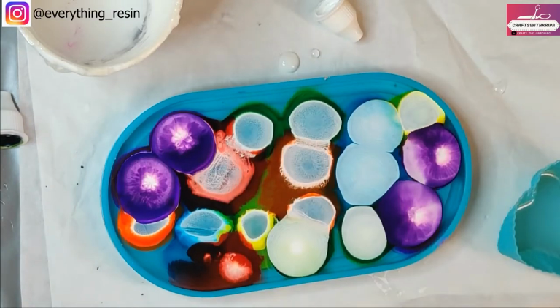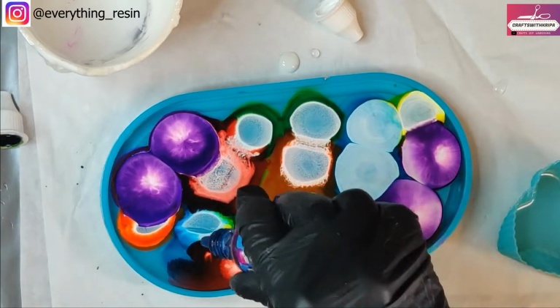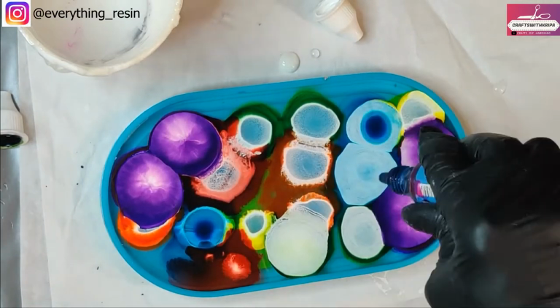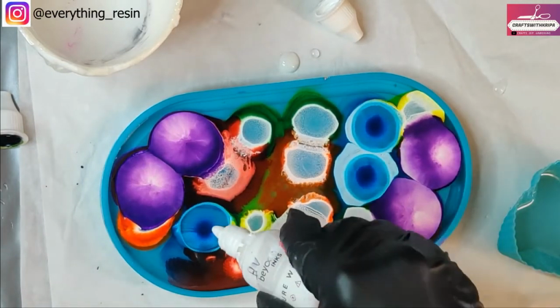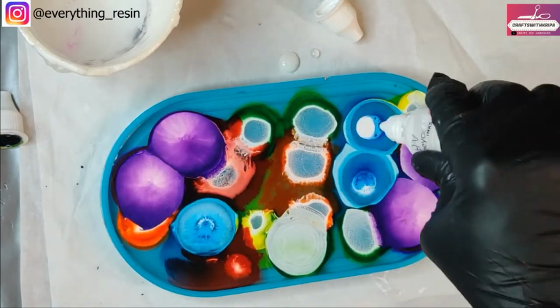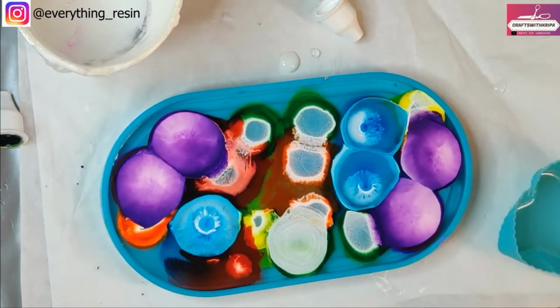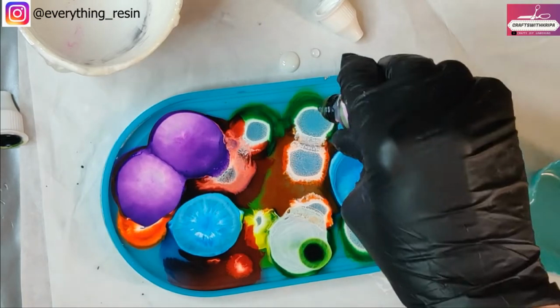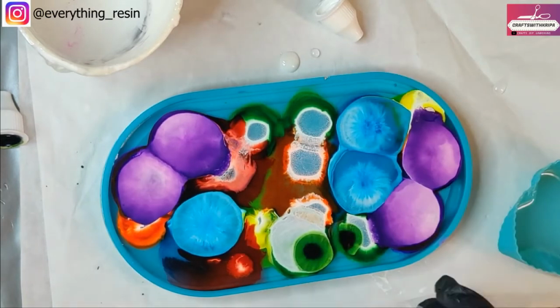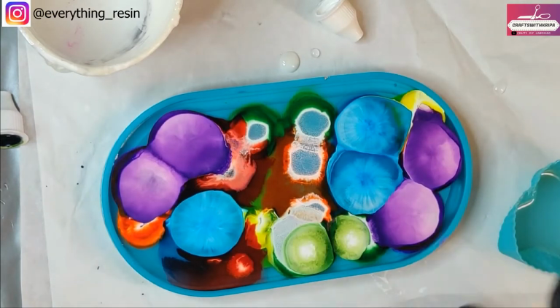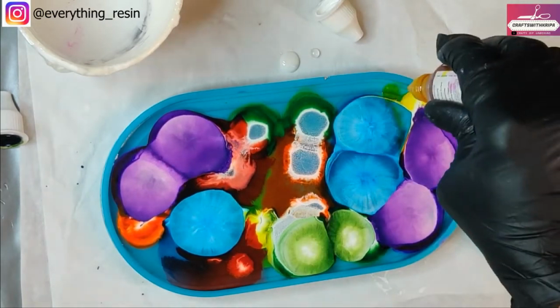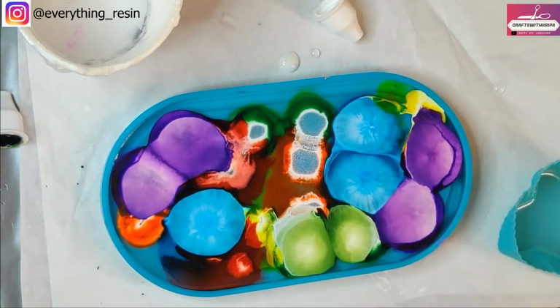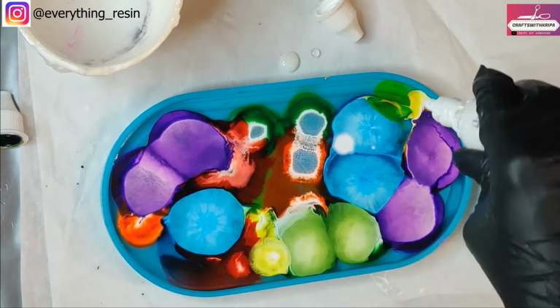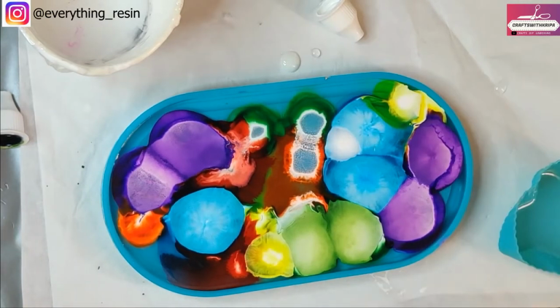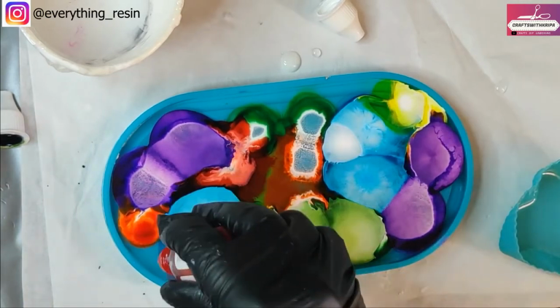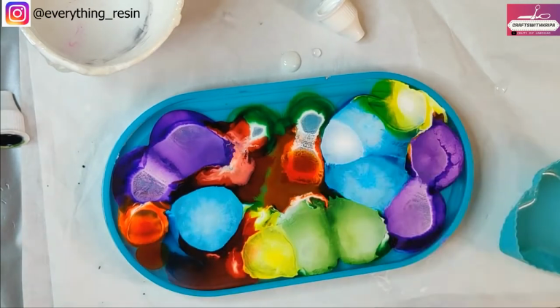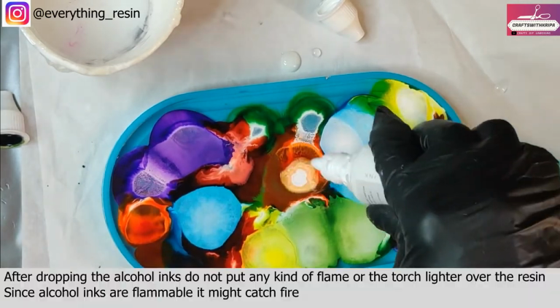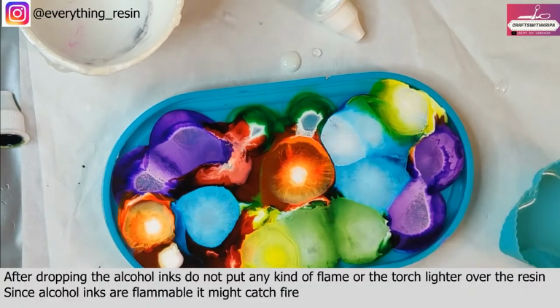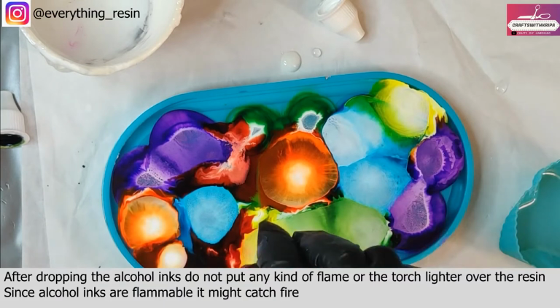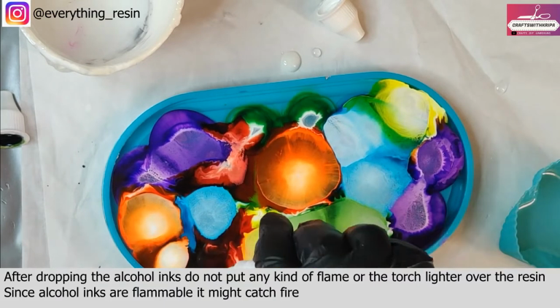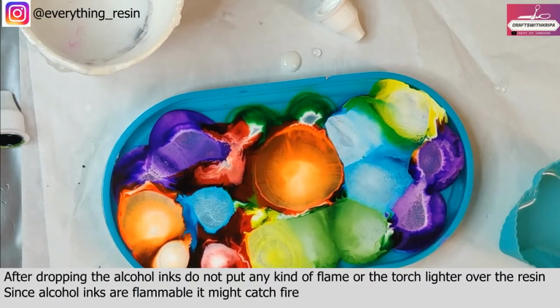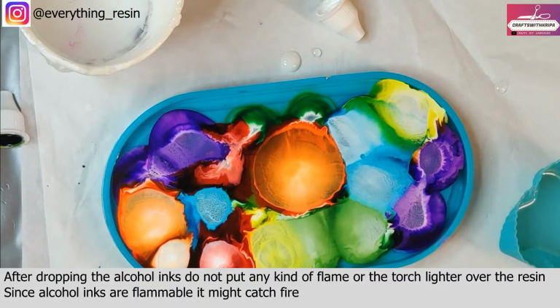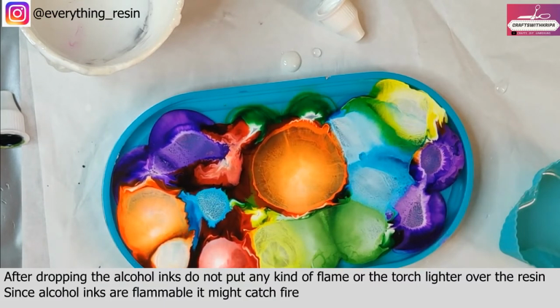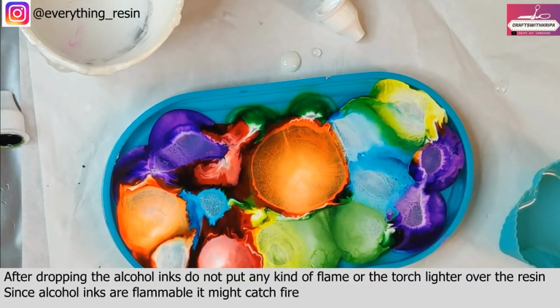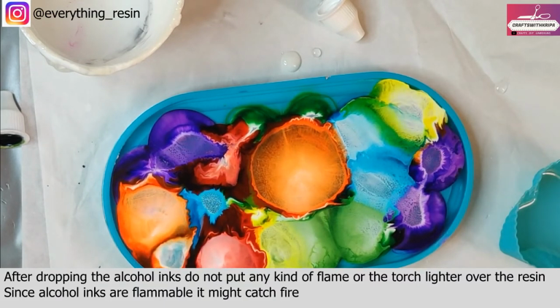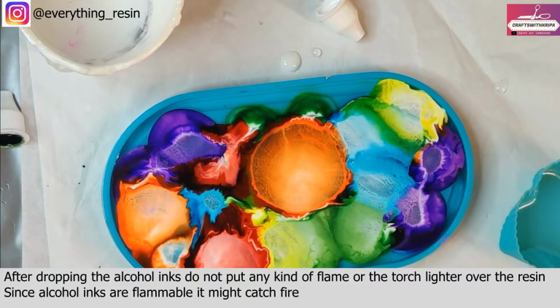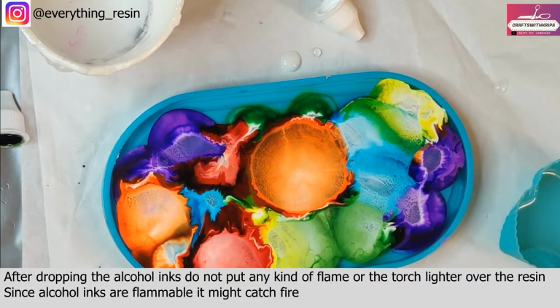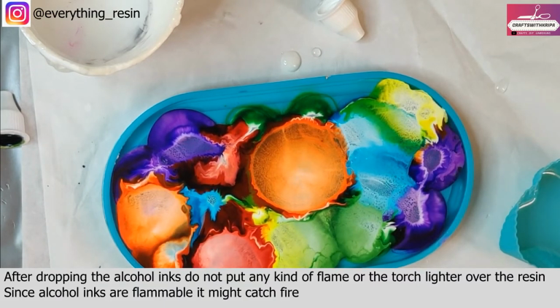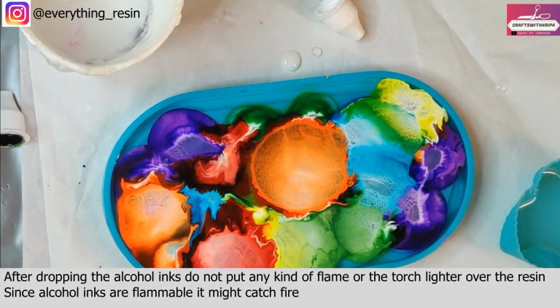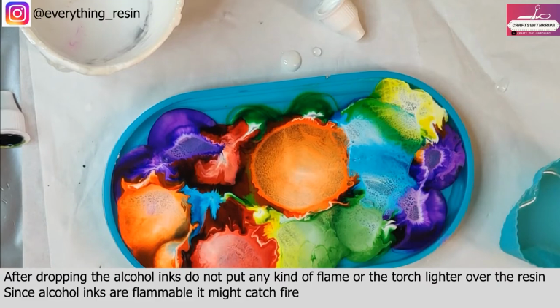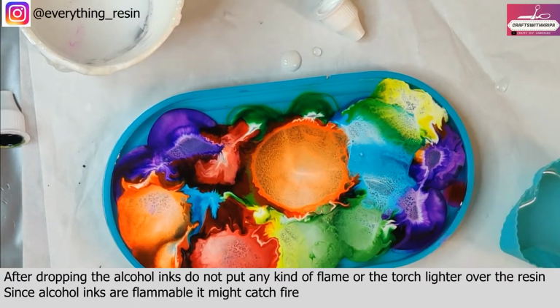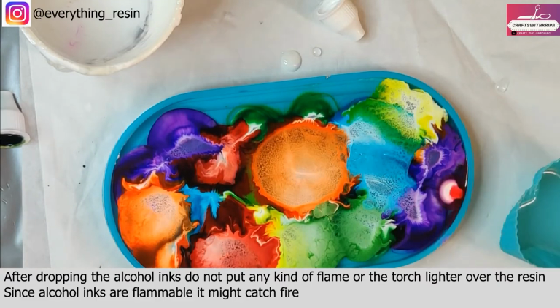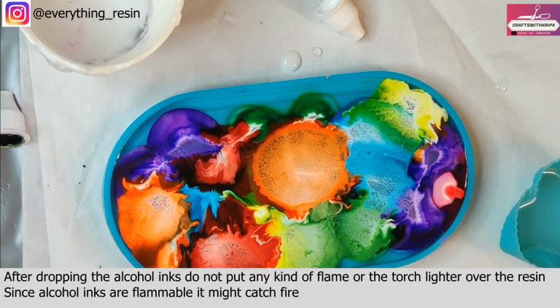Once it's done, allow the alcohol ink to do its thing. As soon as you drop in the inks and you're done, do not use any kind of flame or heat on top of the inks — as you know, alcohol inks are flammable so it may catch fire.